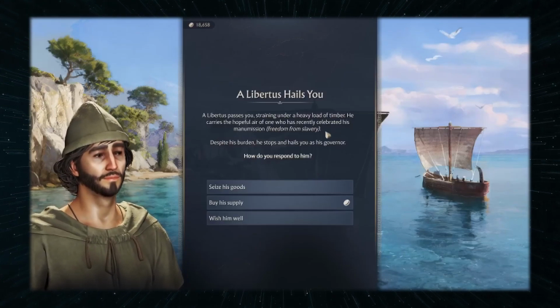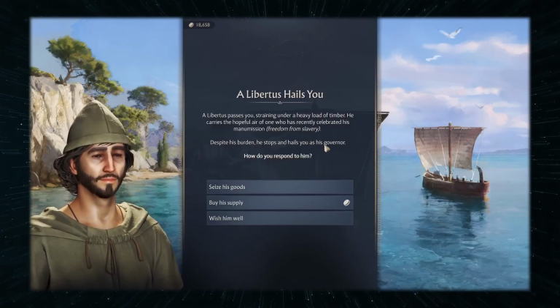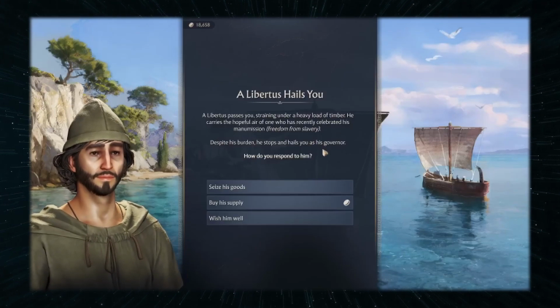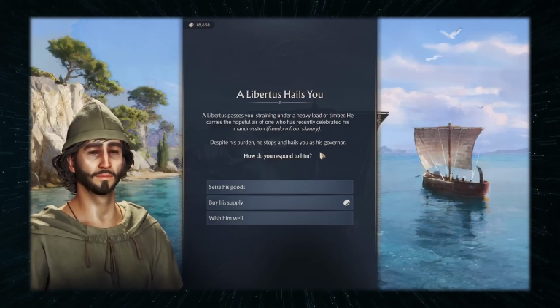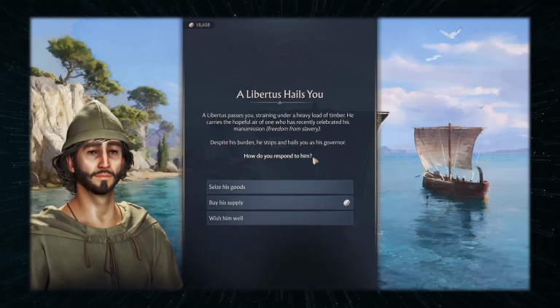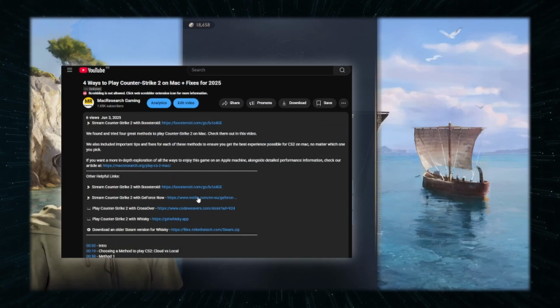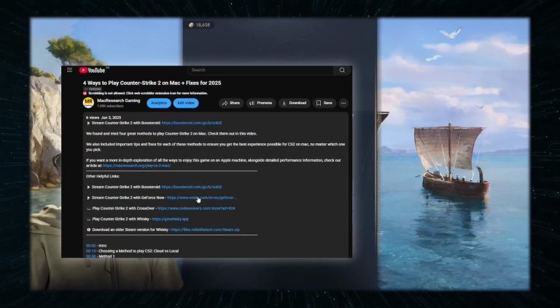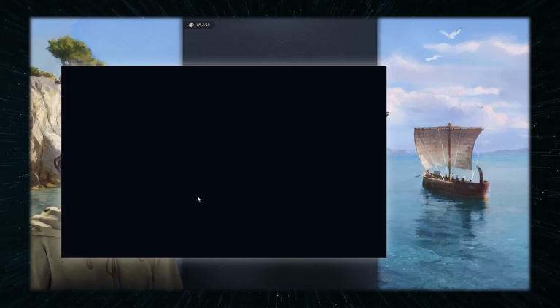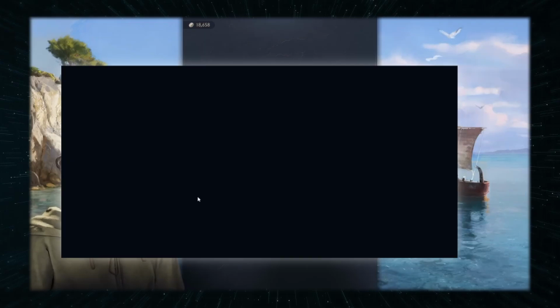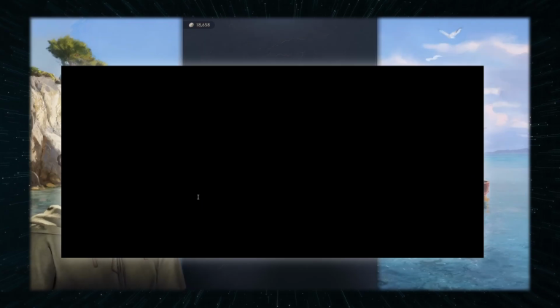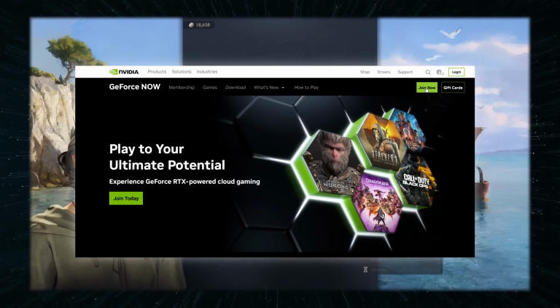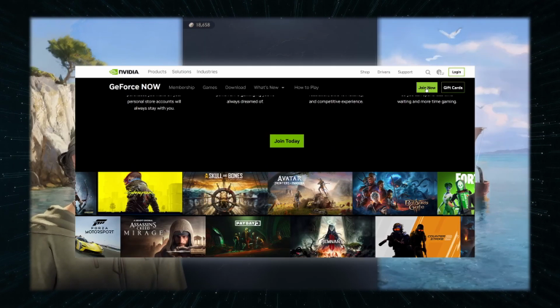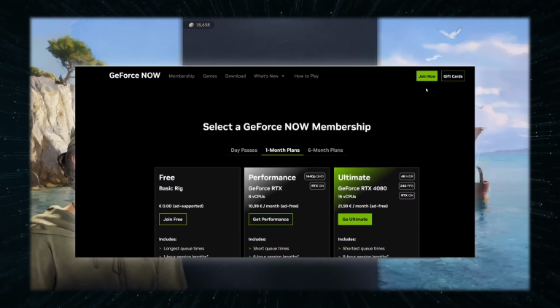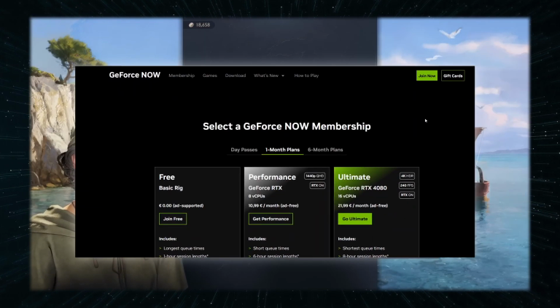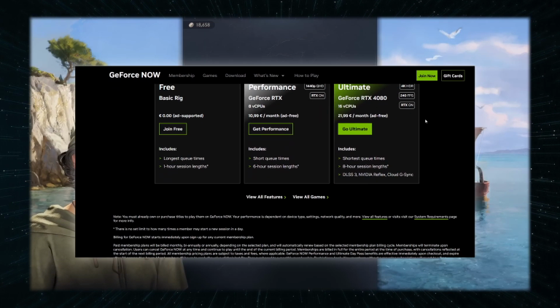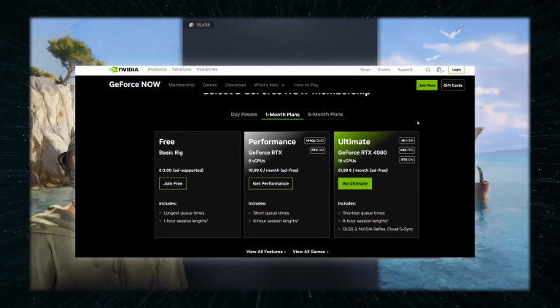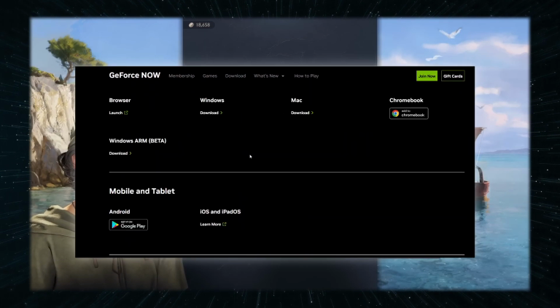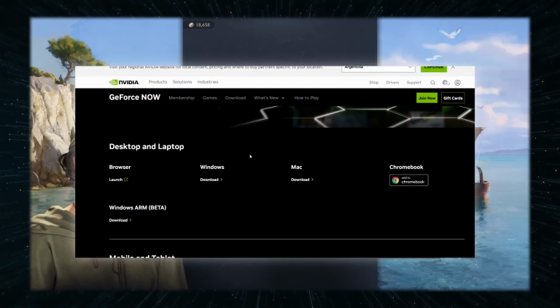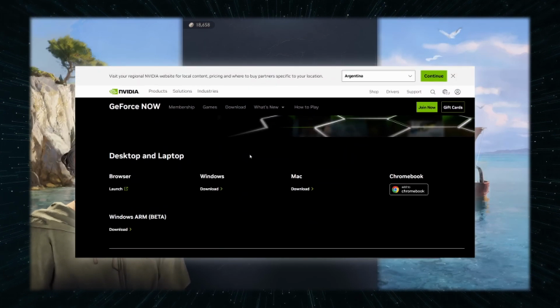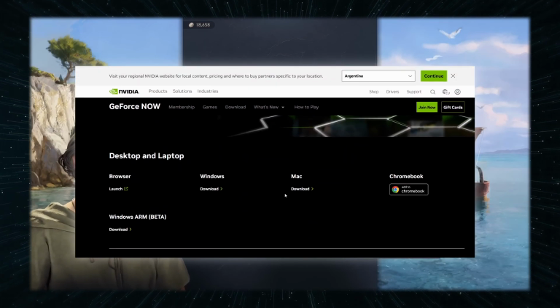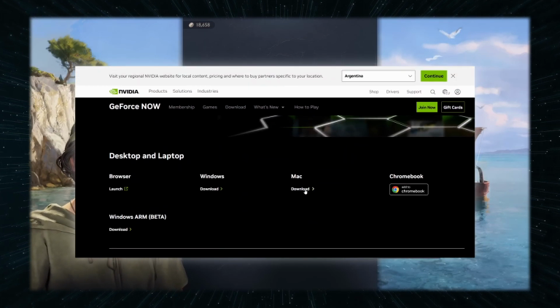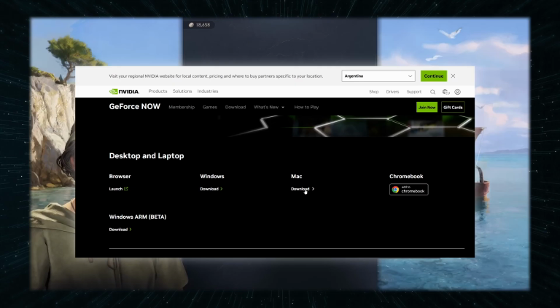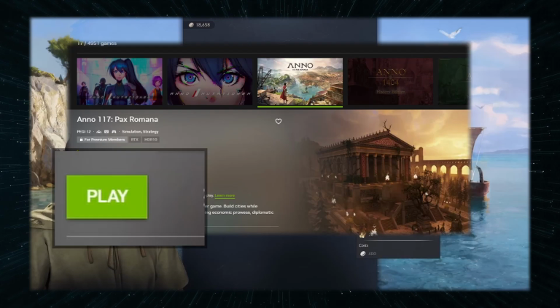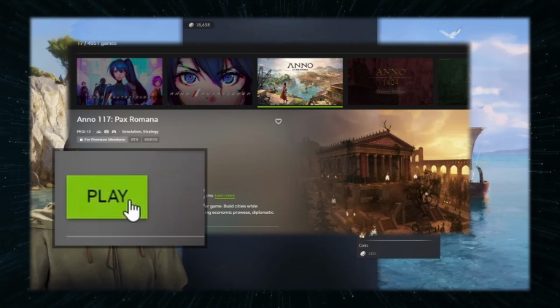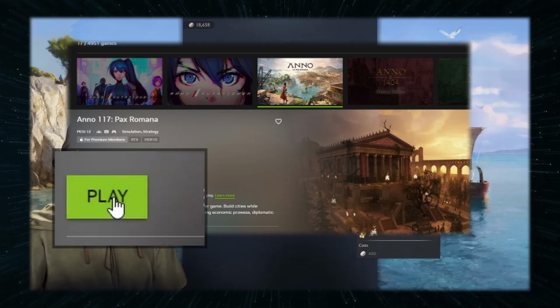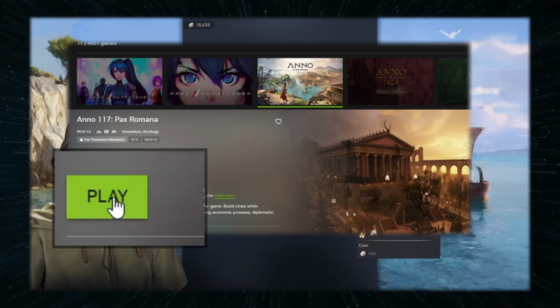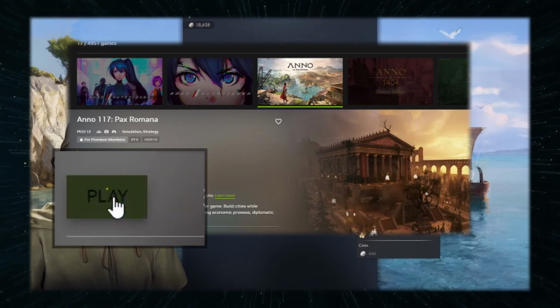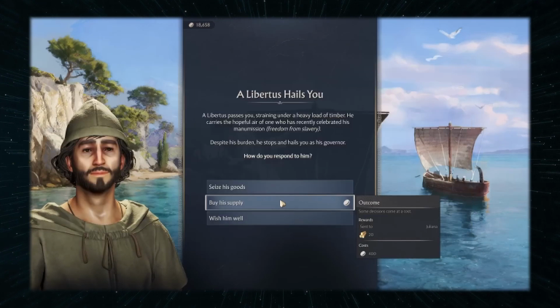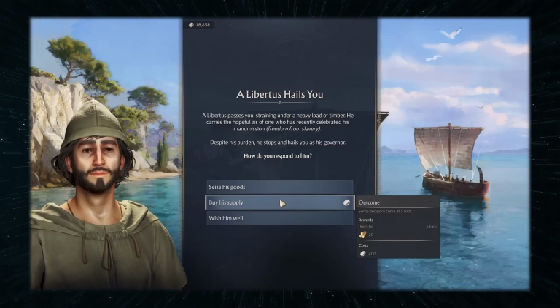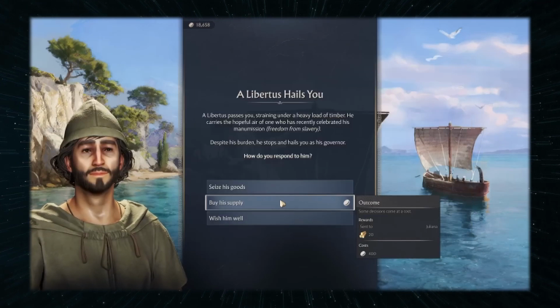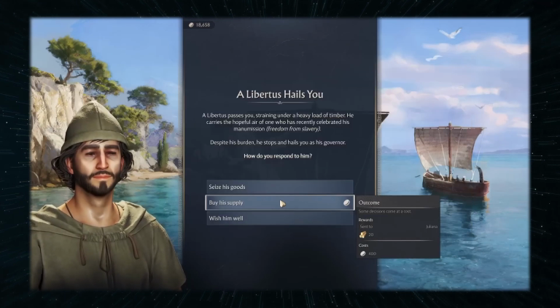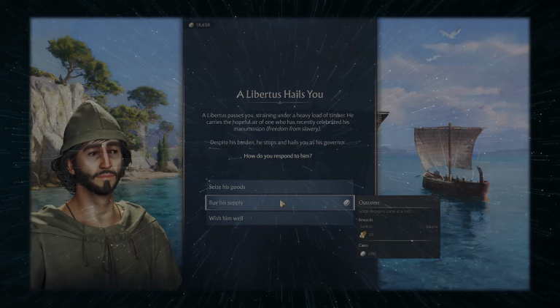Using GeForce Now is similarly simple. Just go to the respective link below, click Join Now, pick a preferred plan, and register. Then download the service's macOS app, launch it, and look for Anno 117. Then click Play, and after logging into Steam, you can start playing.